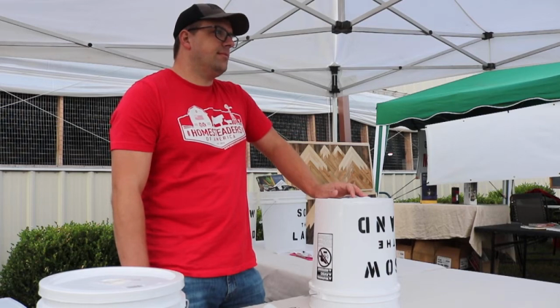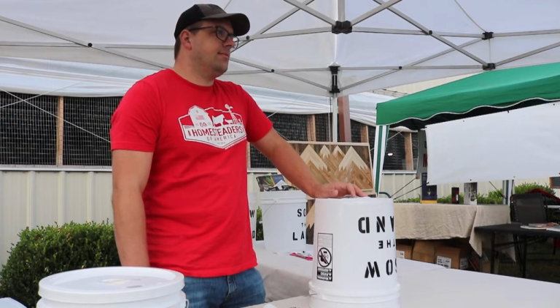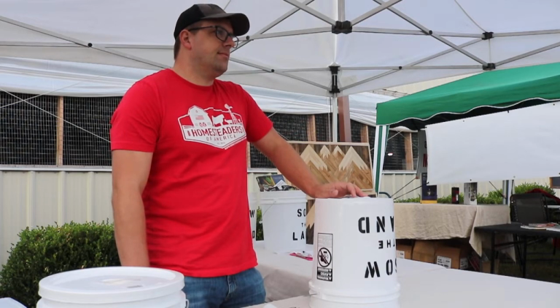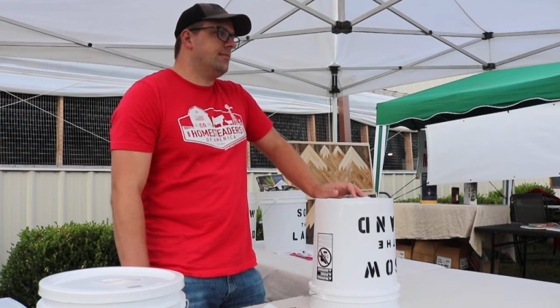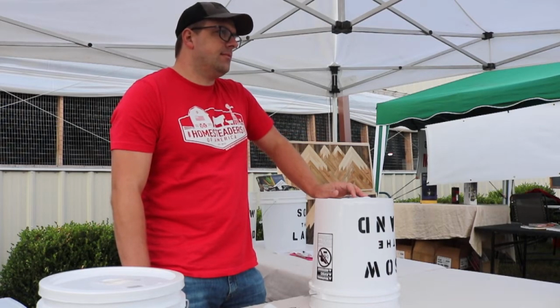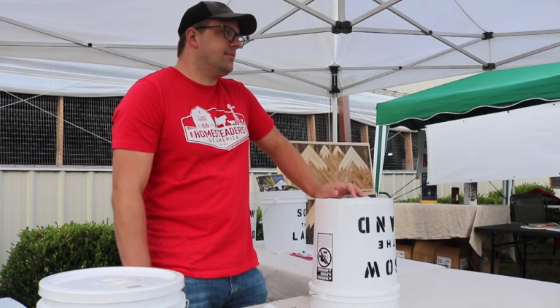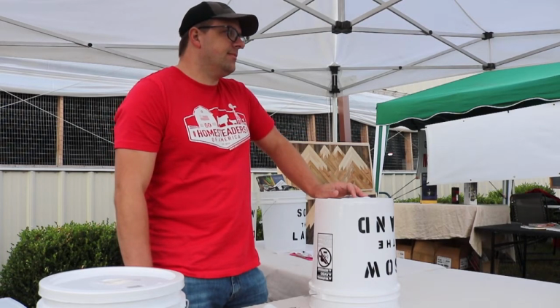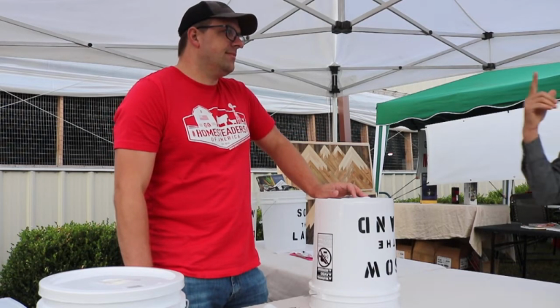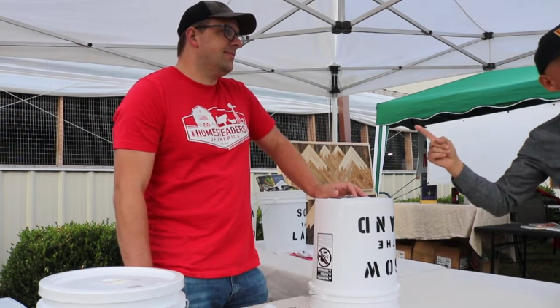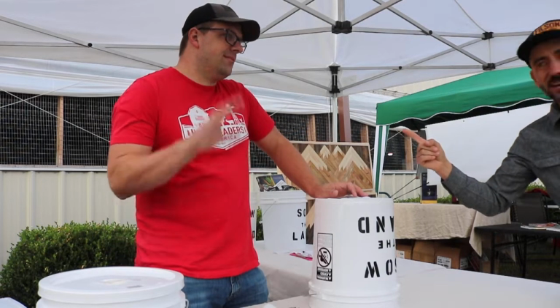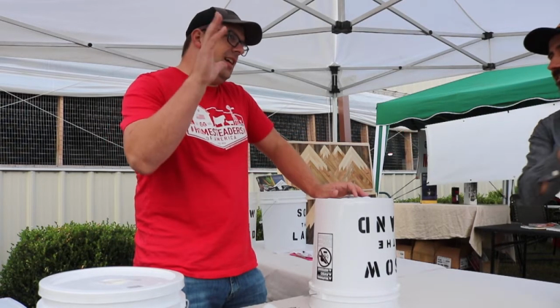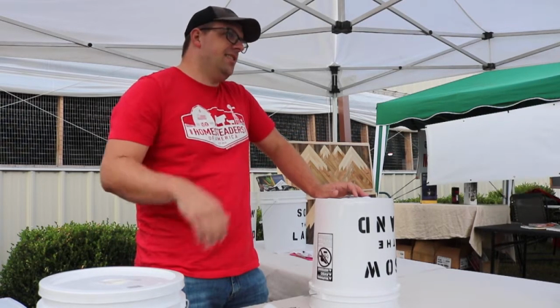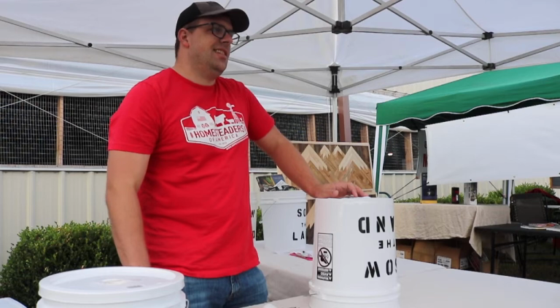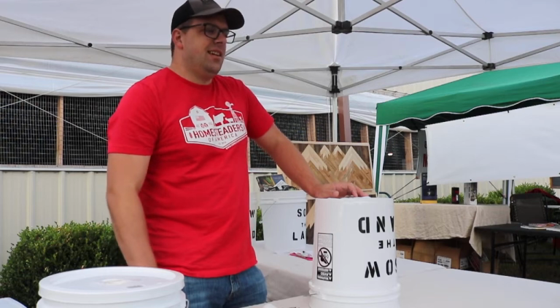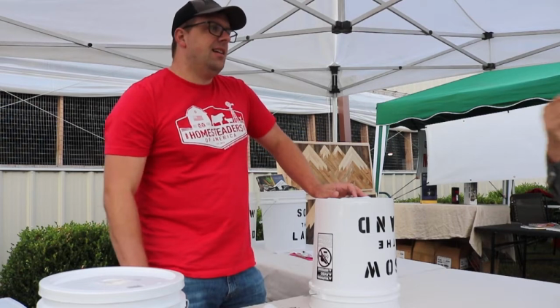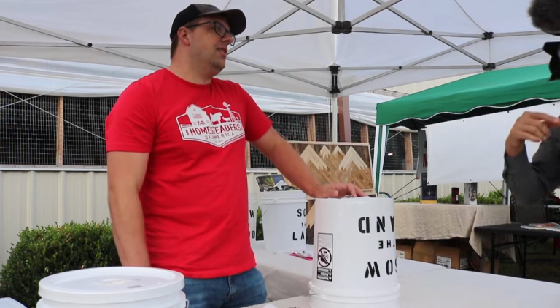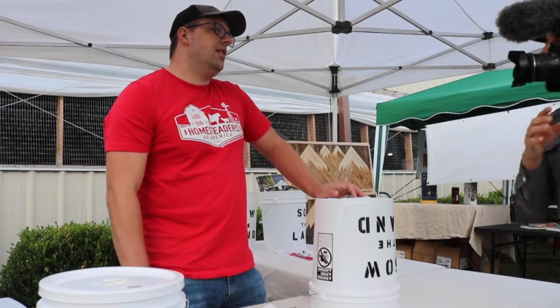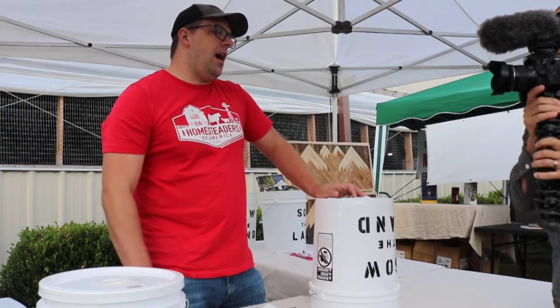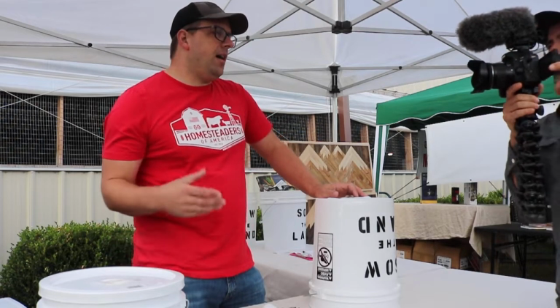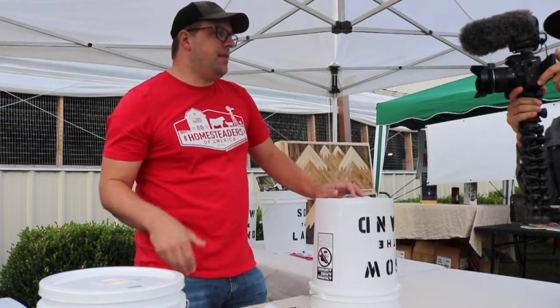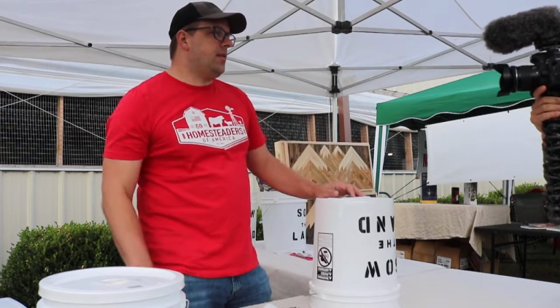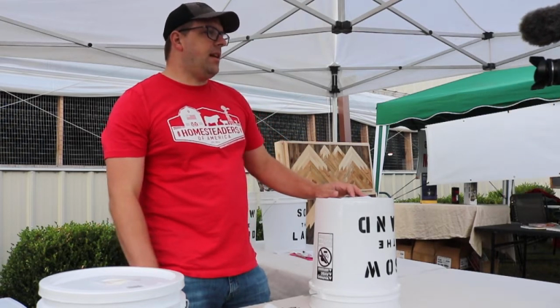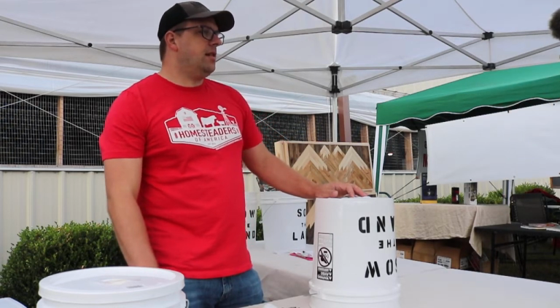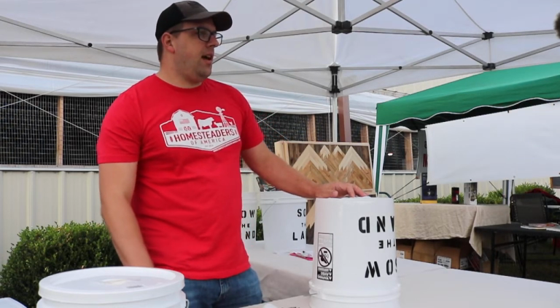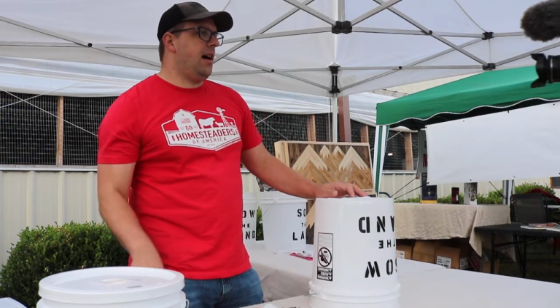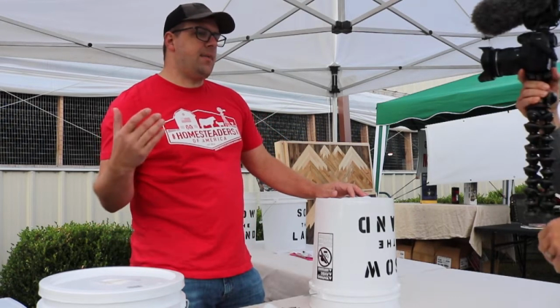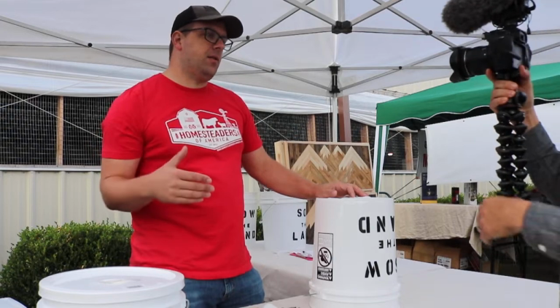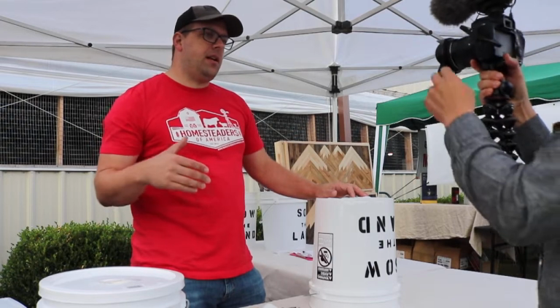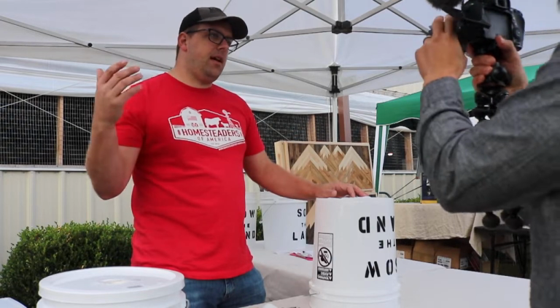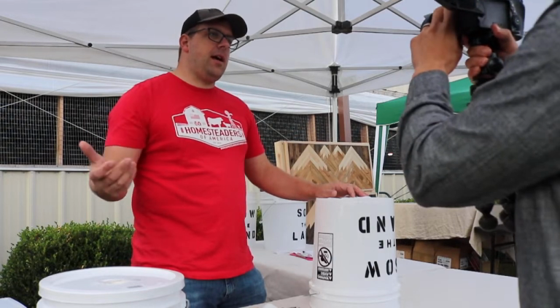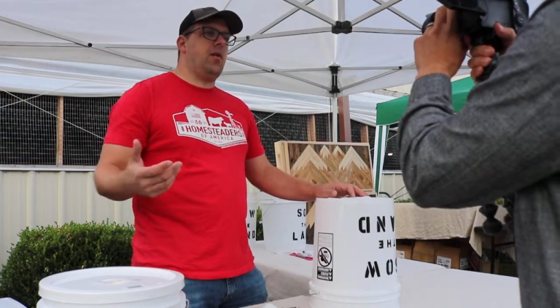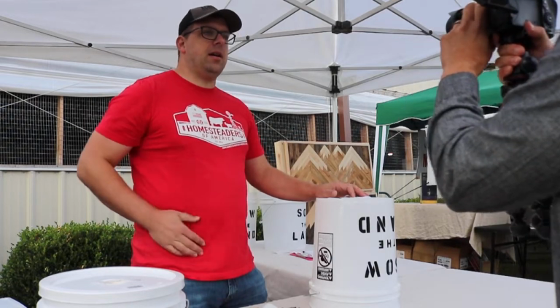We sold out all of our stuff at our booth, but we have Farmer Brad here. Tell everybody where you're from. I'm from East Central Indiana, and I raise pasture poultry and make automatic chicken water buckets.